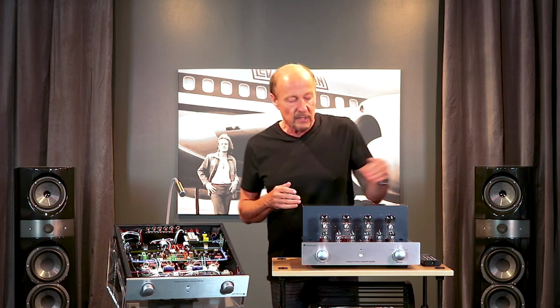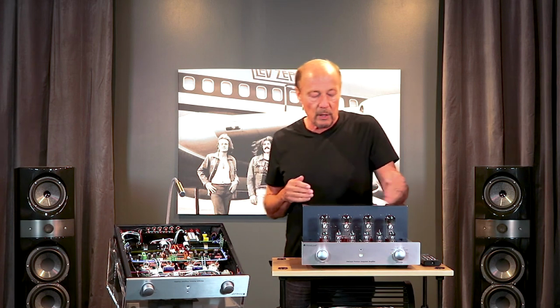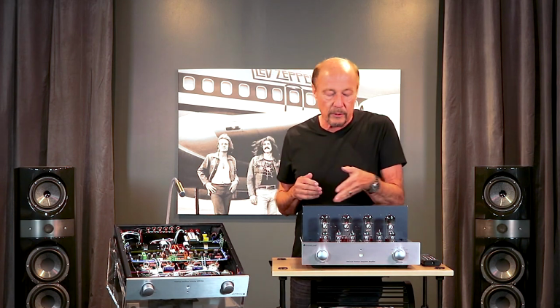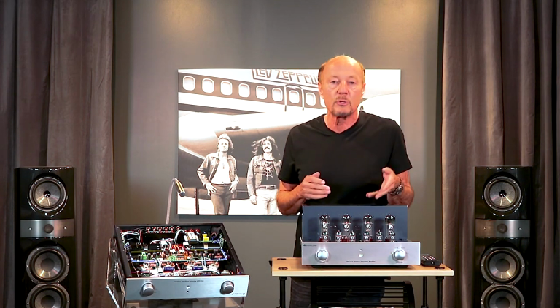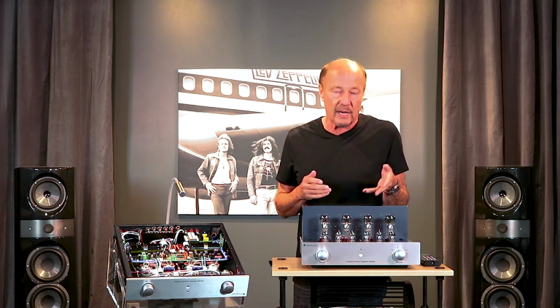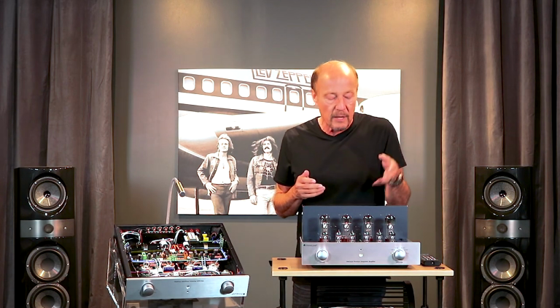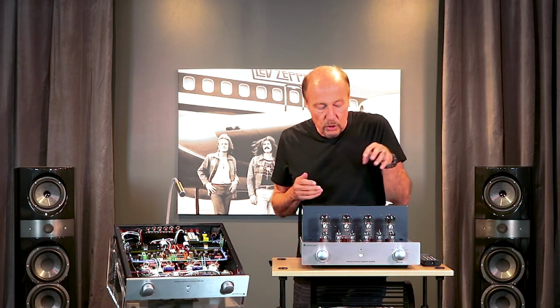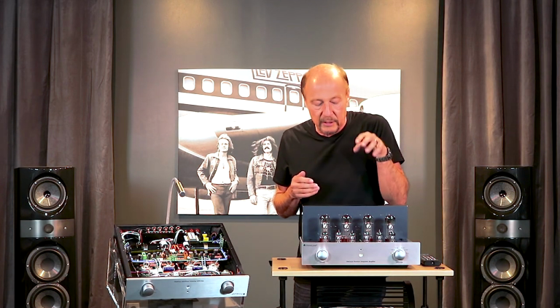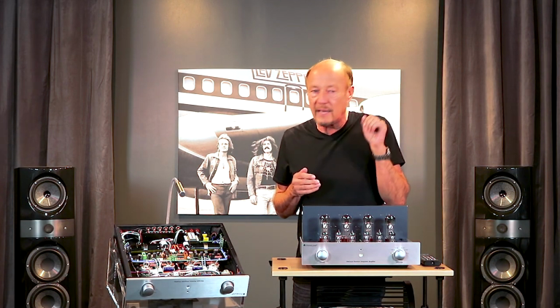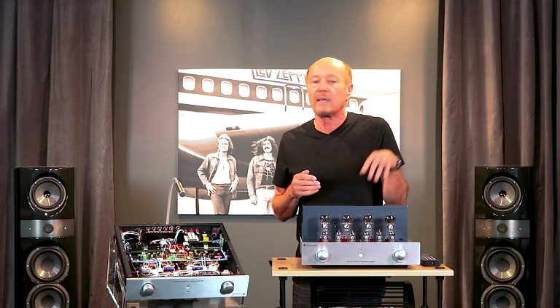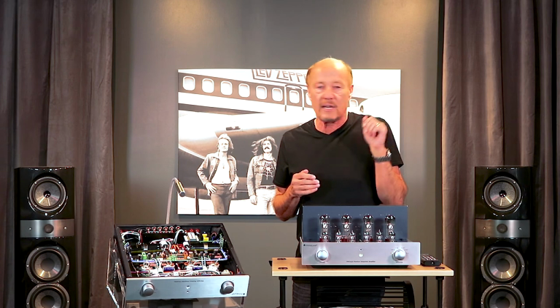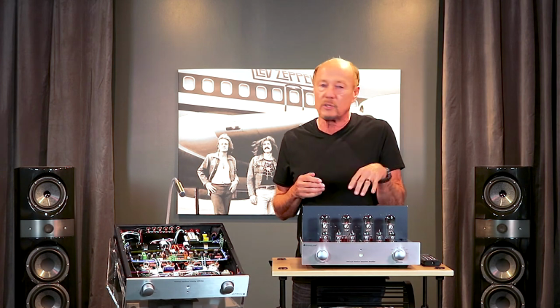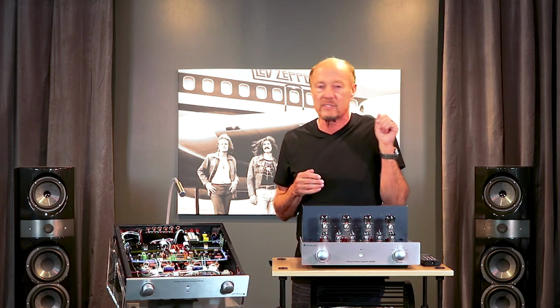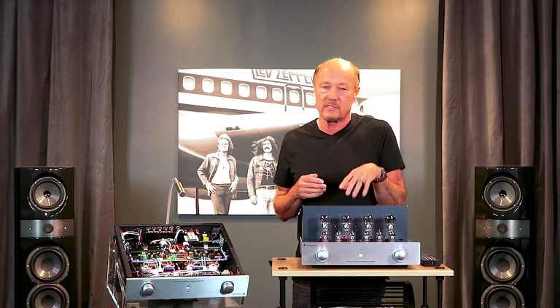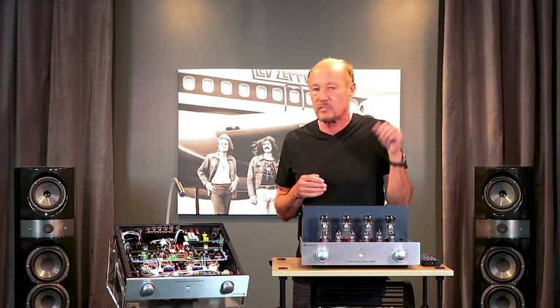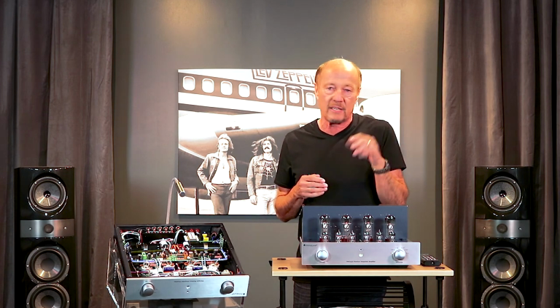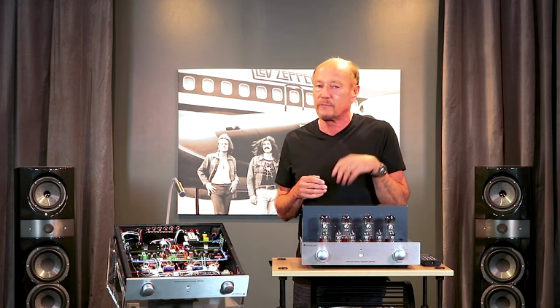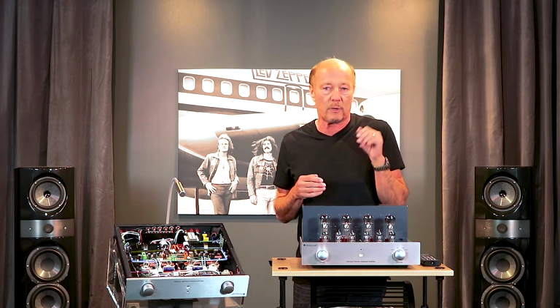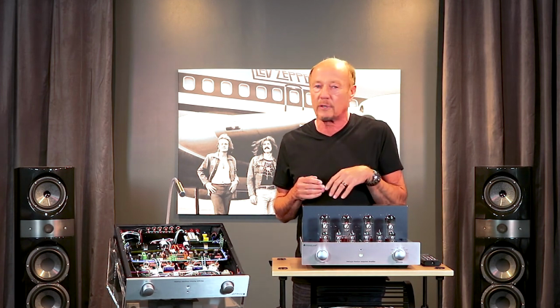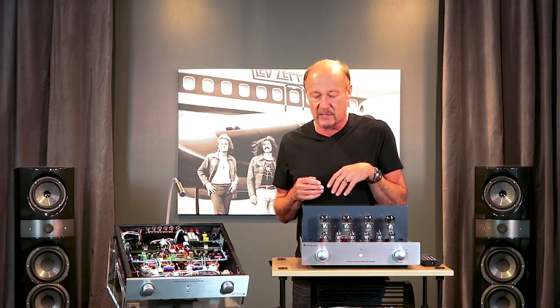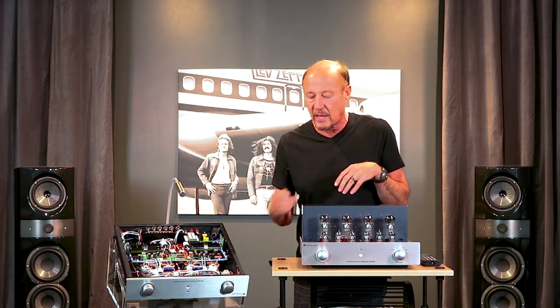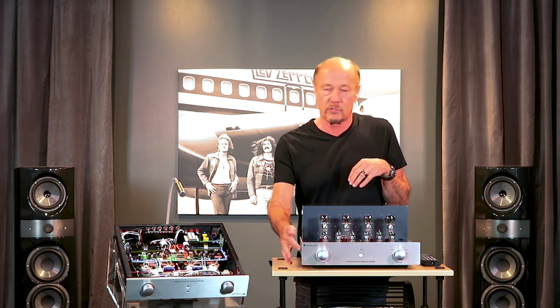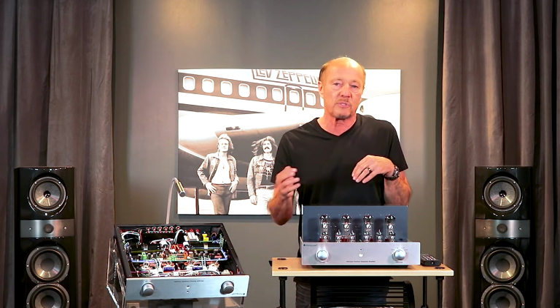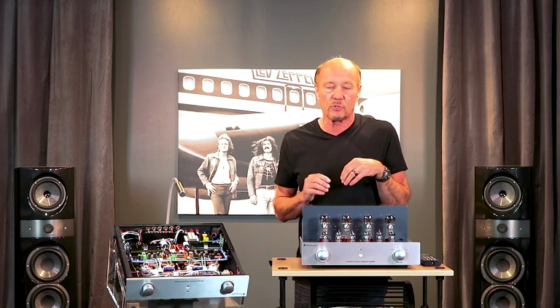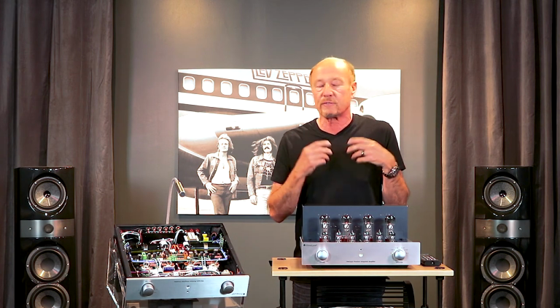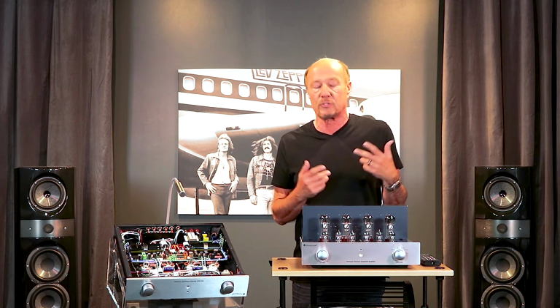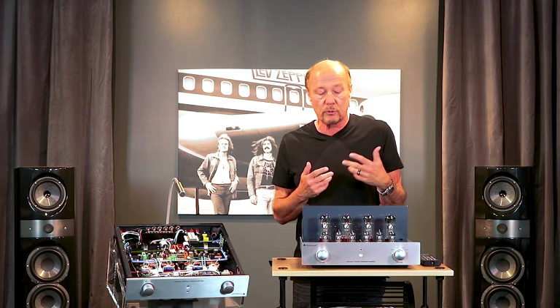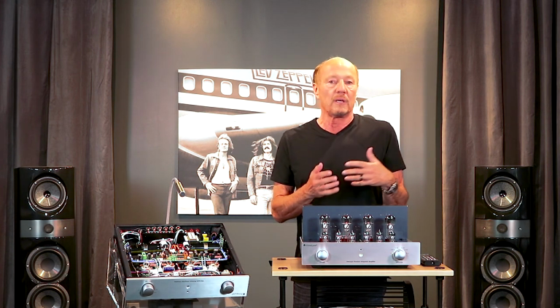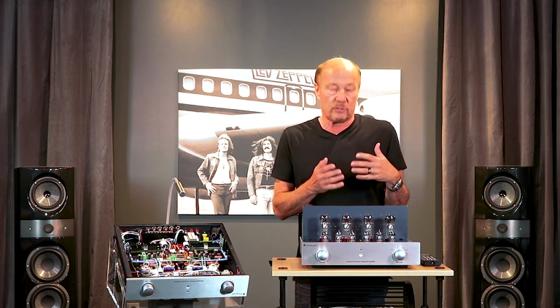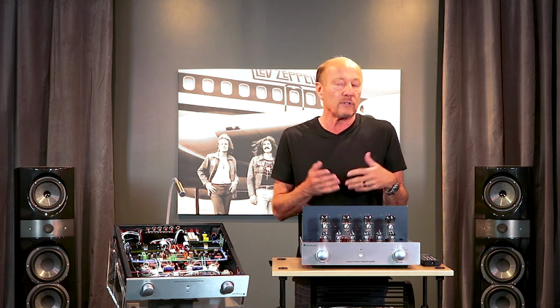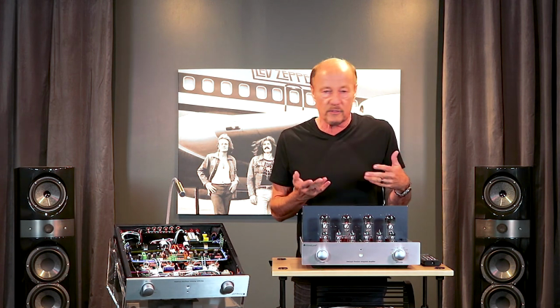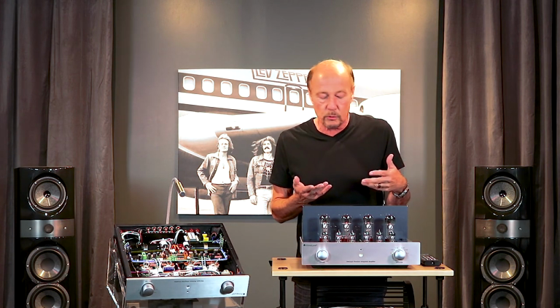If you want to play with other tubes, you can. You can put in KT88s, KT120s, 6L6GCs, KT150s — whatever your little heart desires. There's a tube selector switch to fine-tune to different types of tubes.